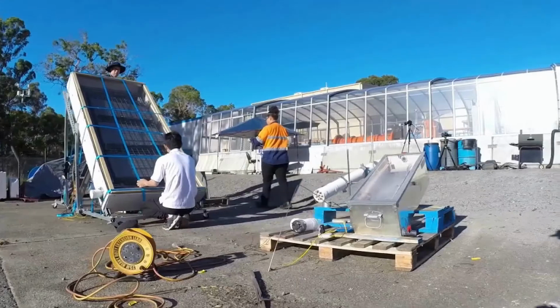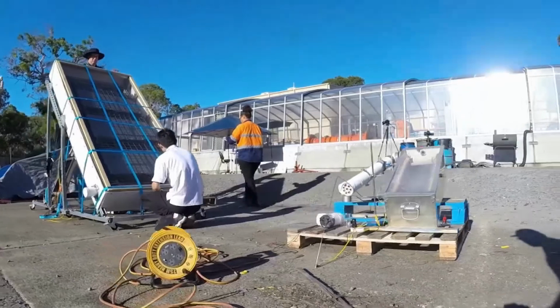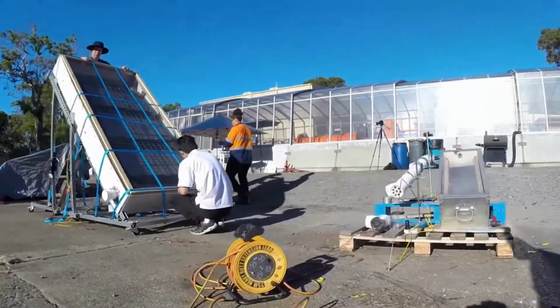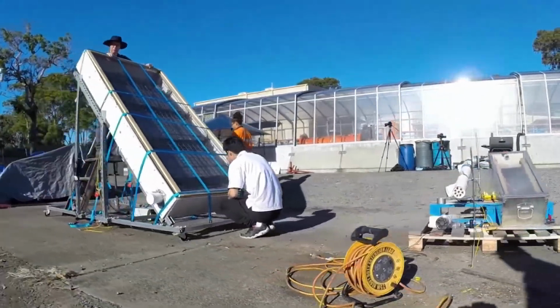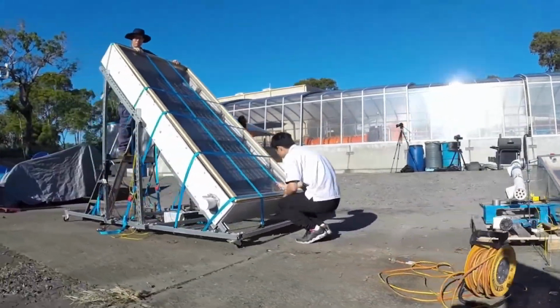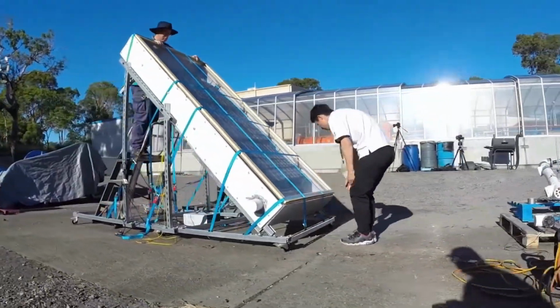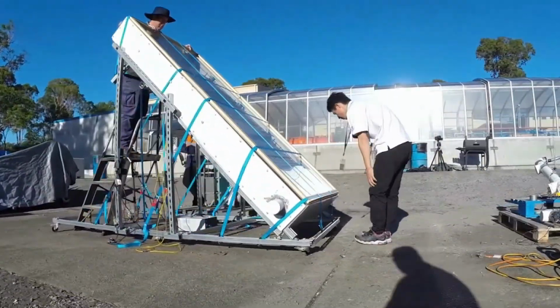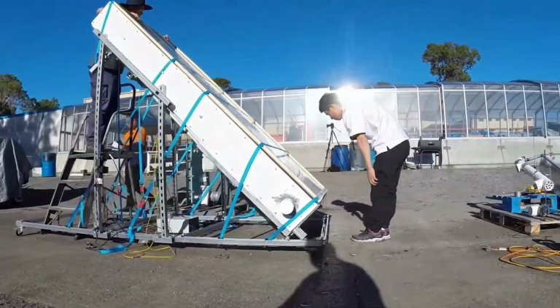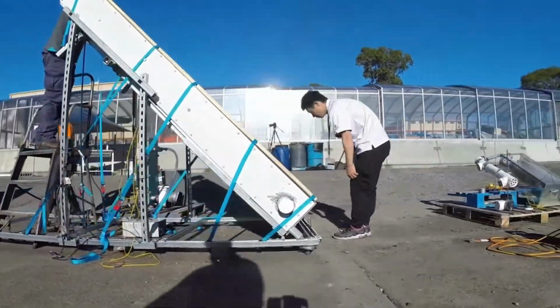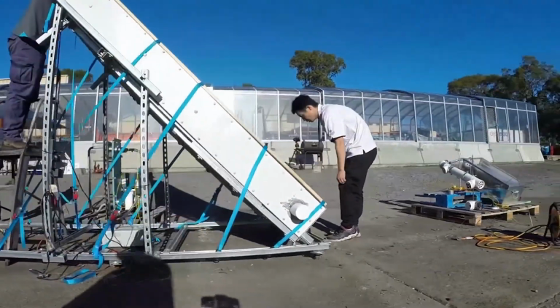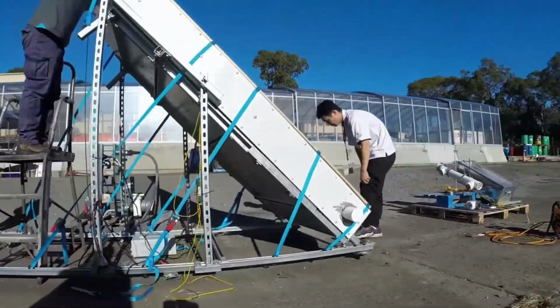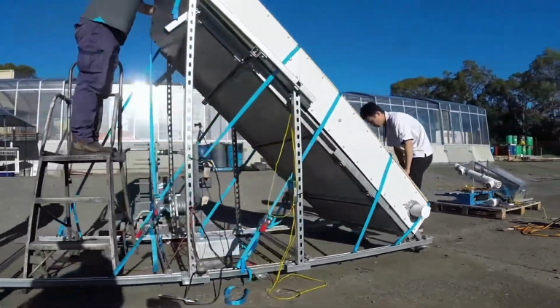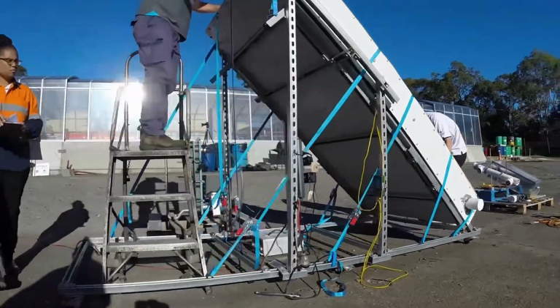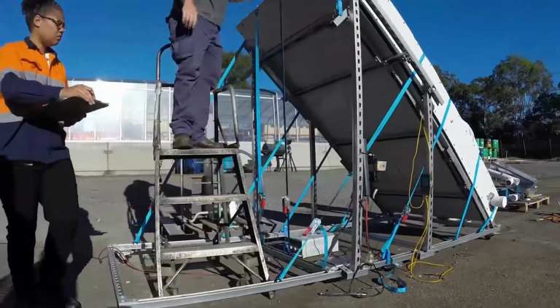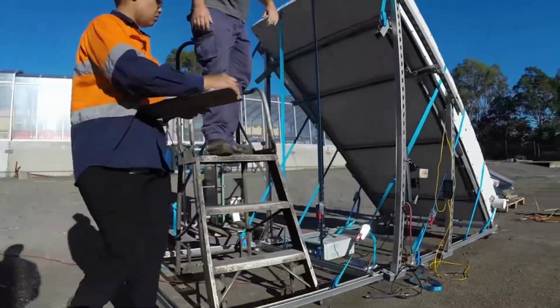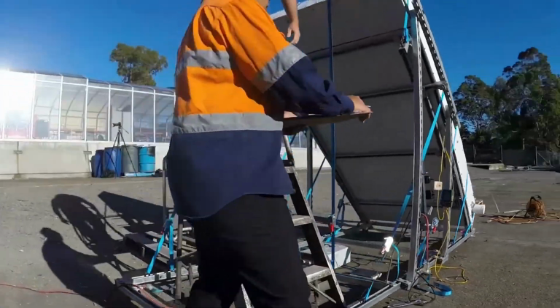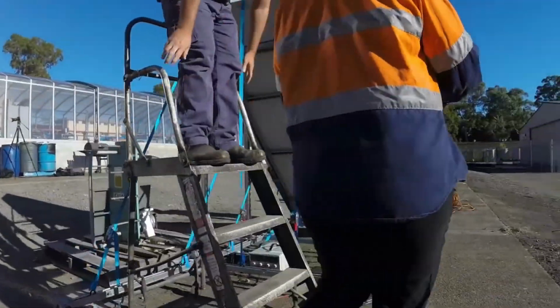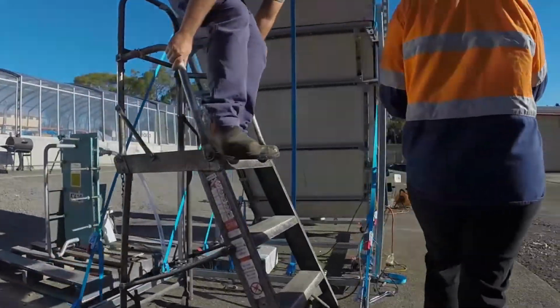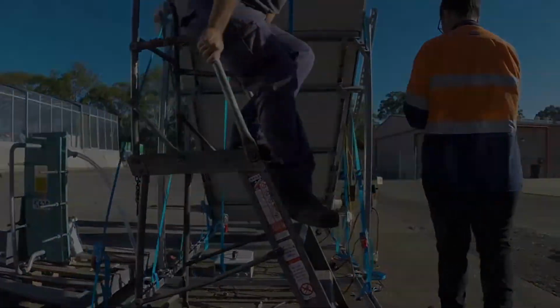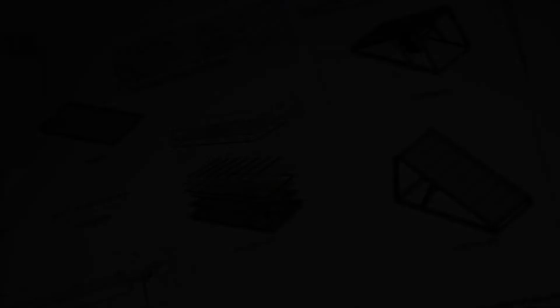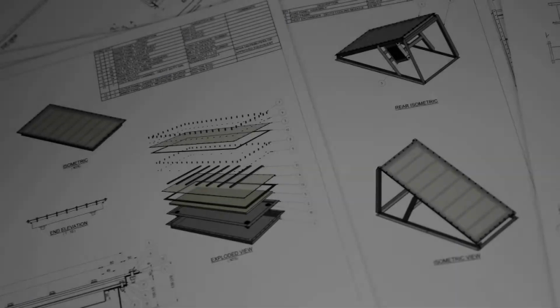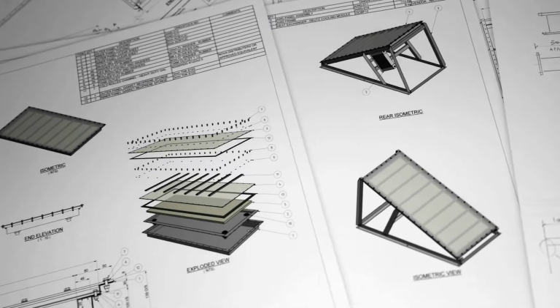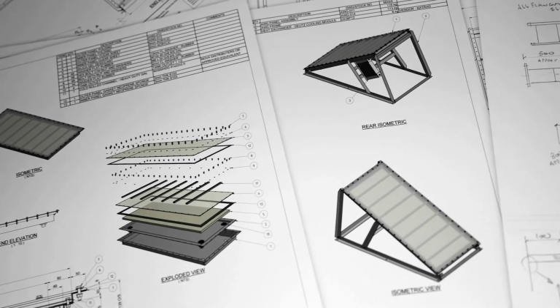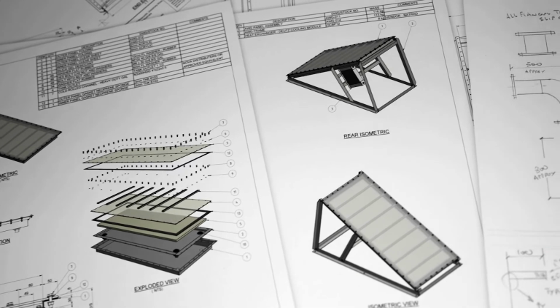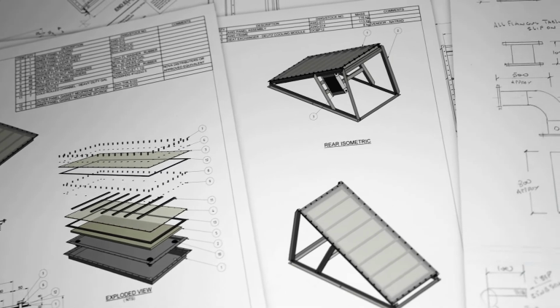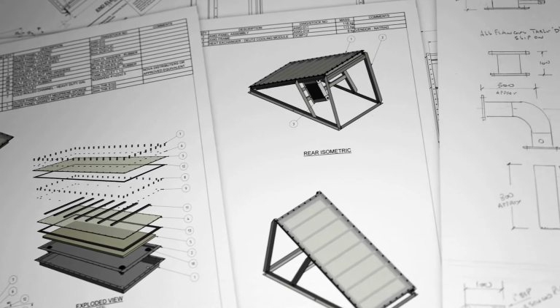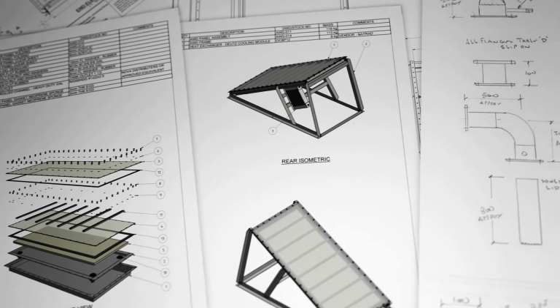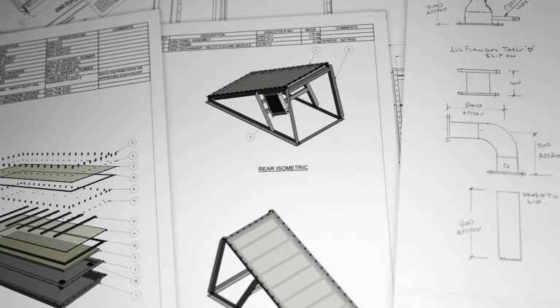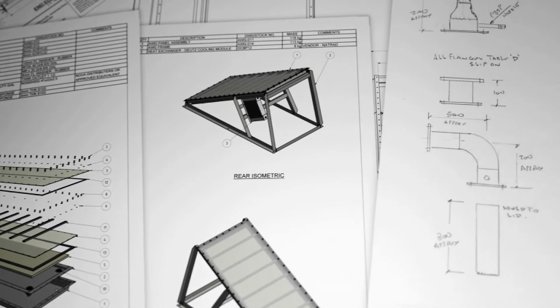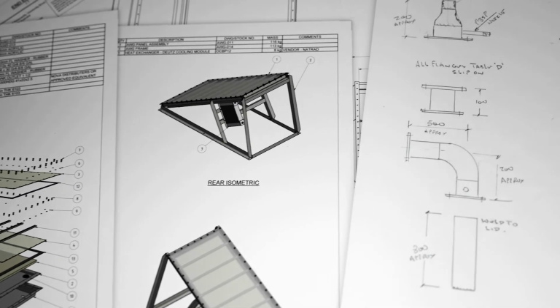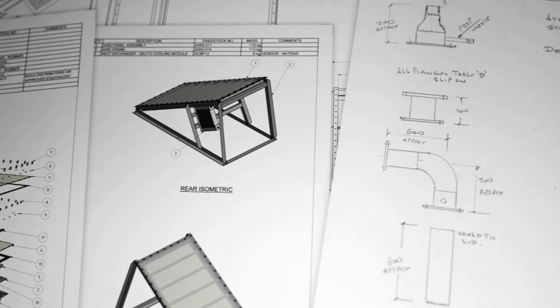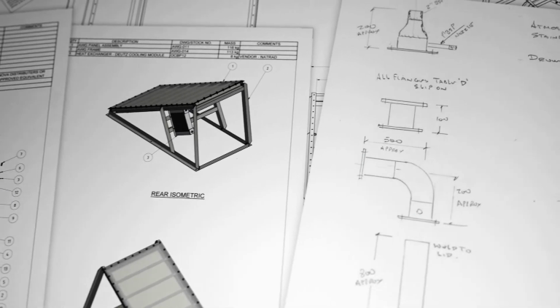The first Hydro Harvester prototype reached the final of the Water Abundance X Prize and was highly commended at the Institute of Chemical Engineers Global Awards in 2018. Three prototypes have been developed so far, with the performance of the technology improving with each modification.